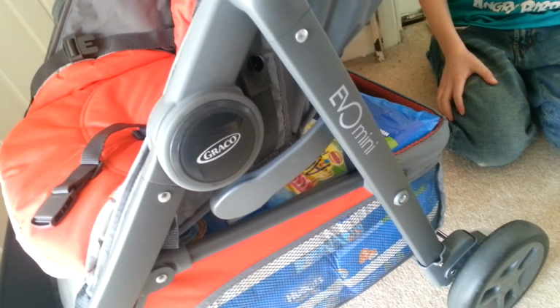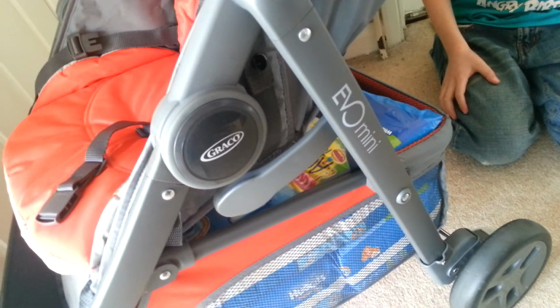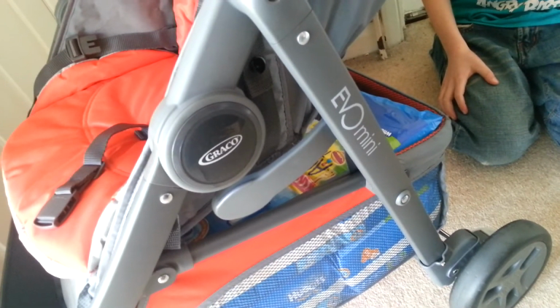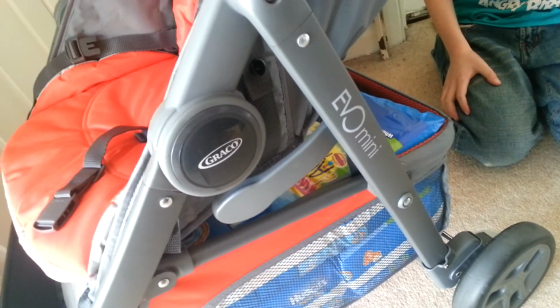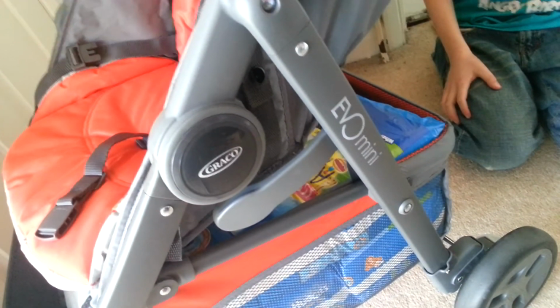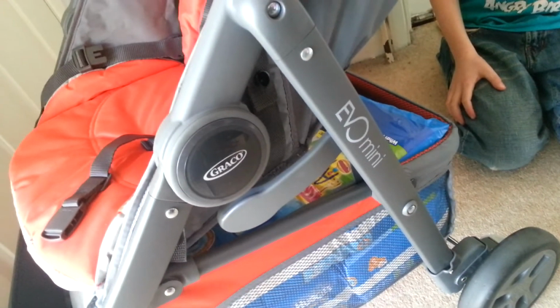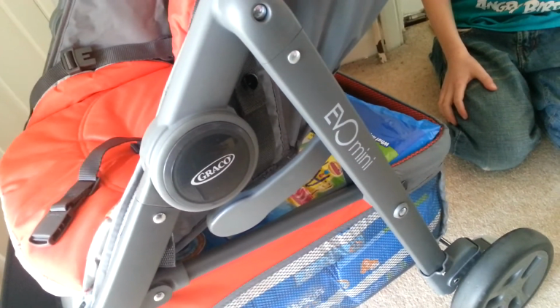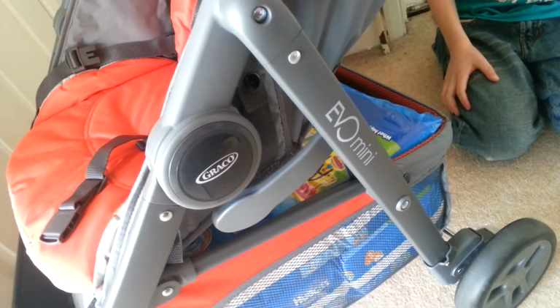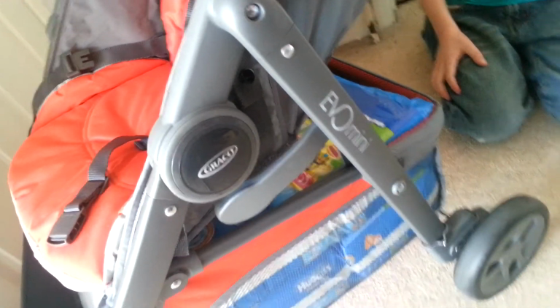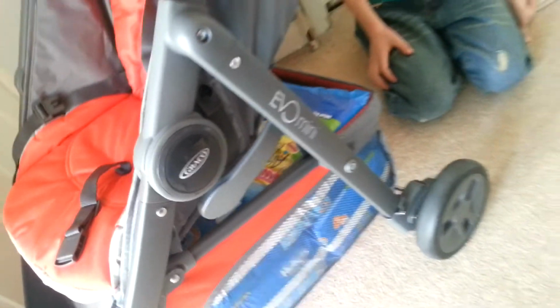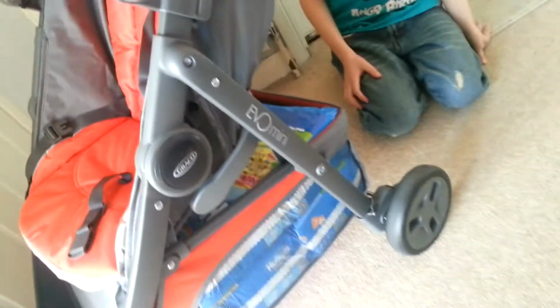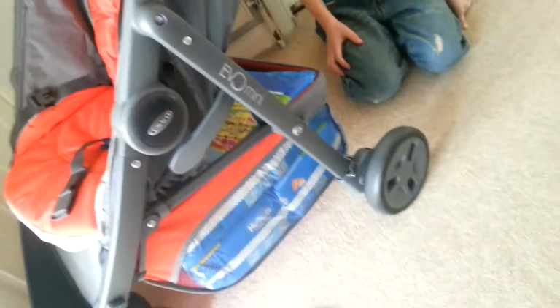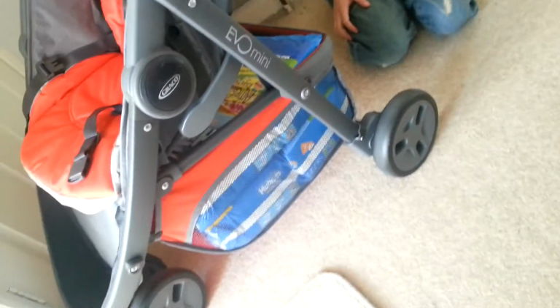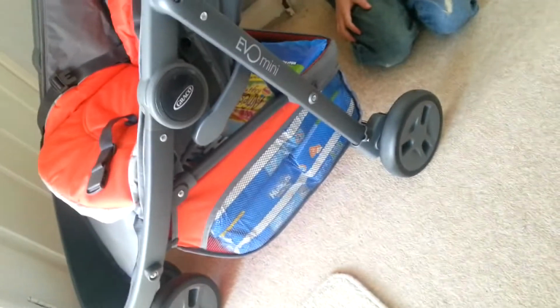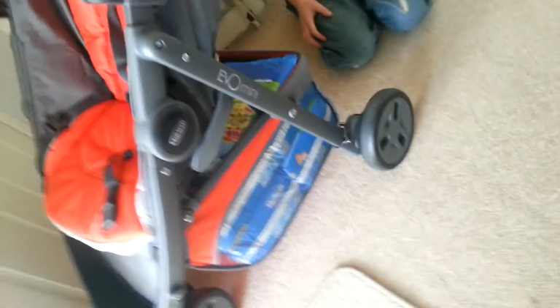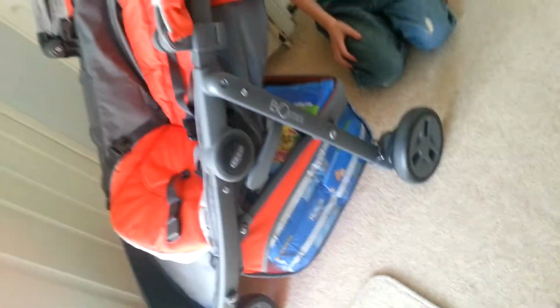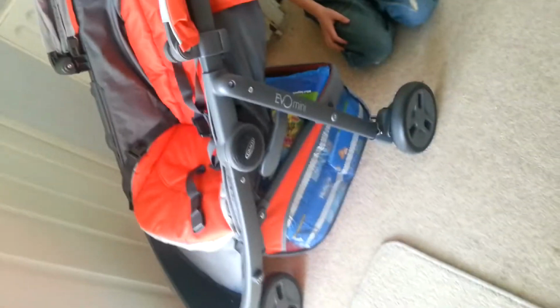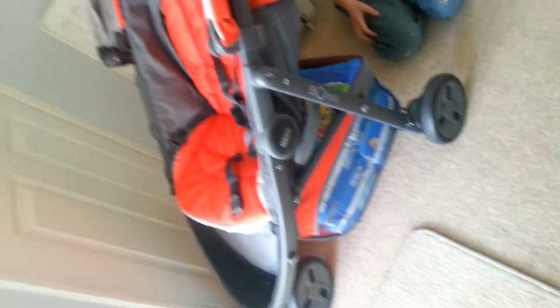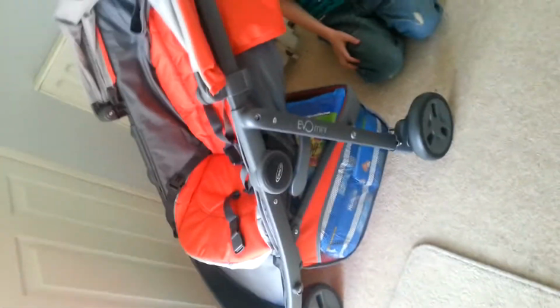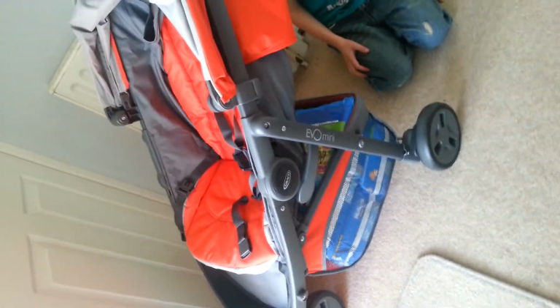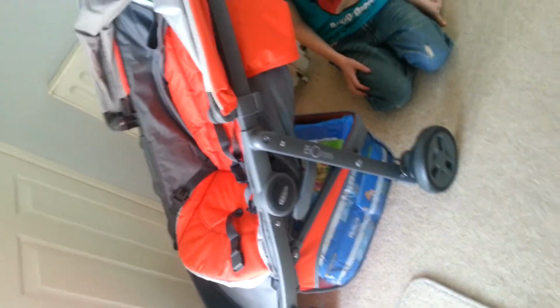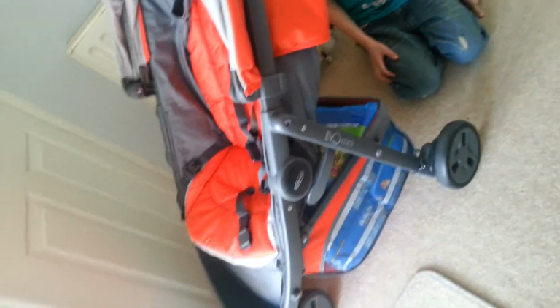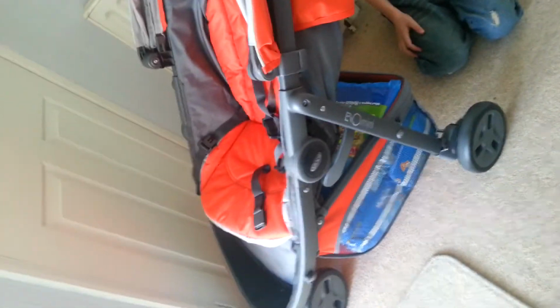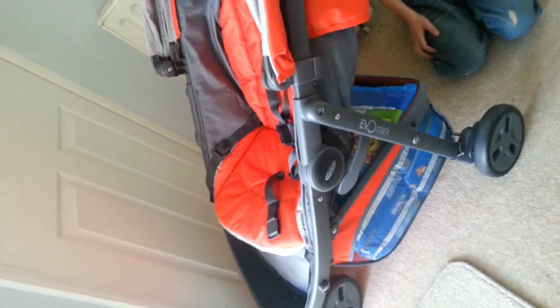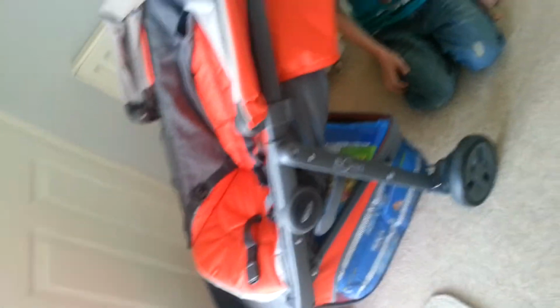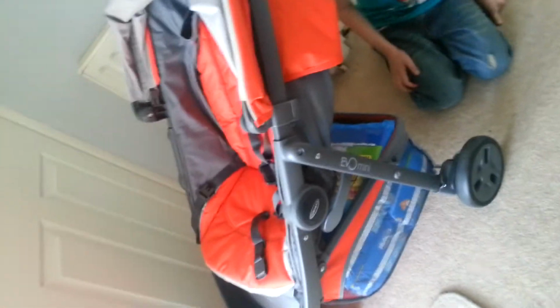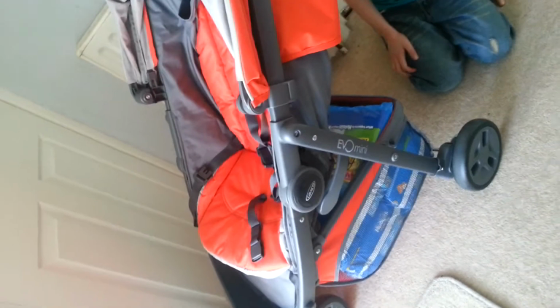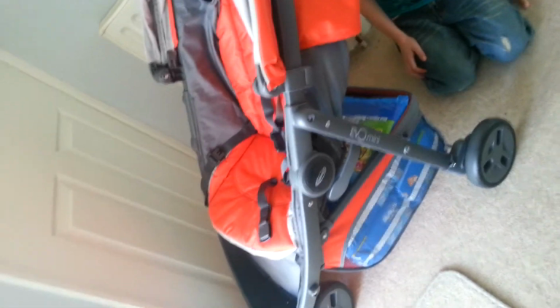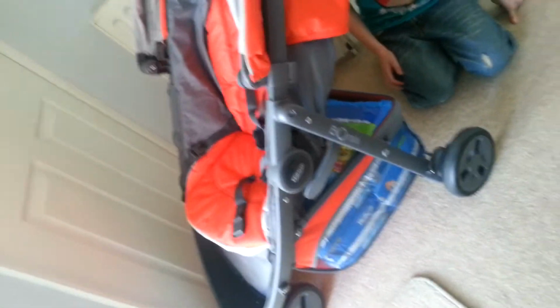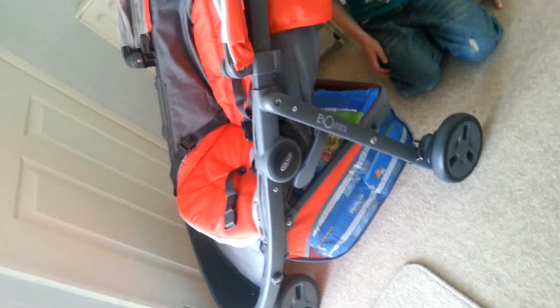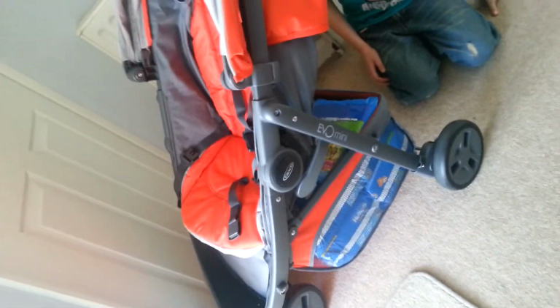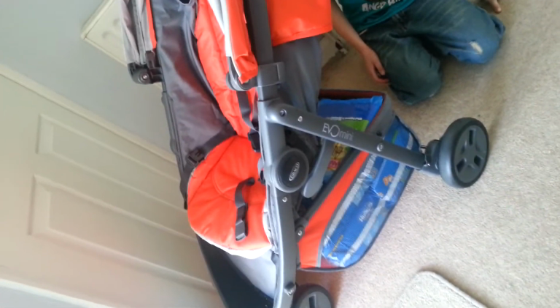So this is the Graco Evo Mini that we're currently testing out. We've been shopping this morning and we've filled the basket up with nappies and wipes. And I just want to show you just how big the basket is.